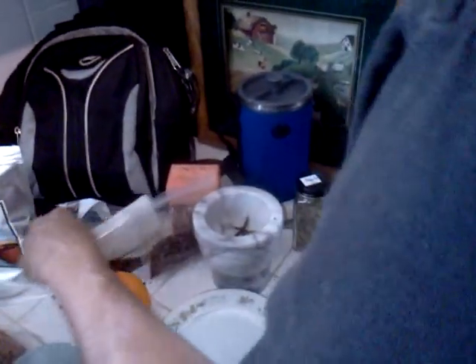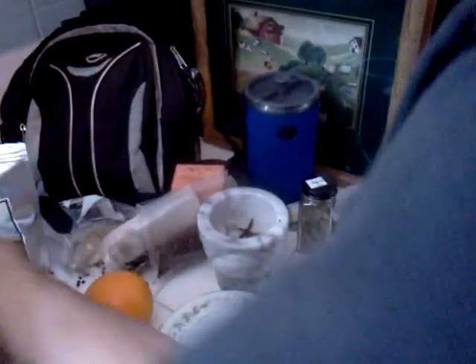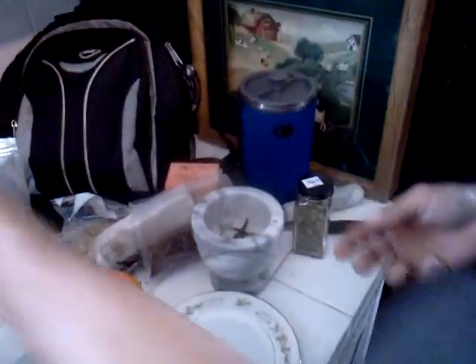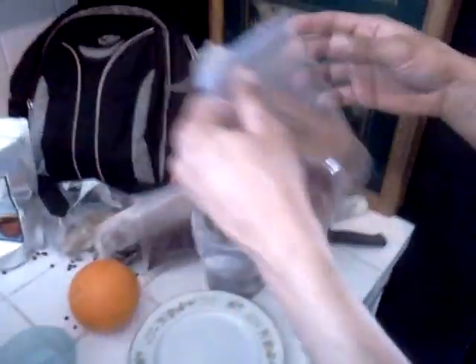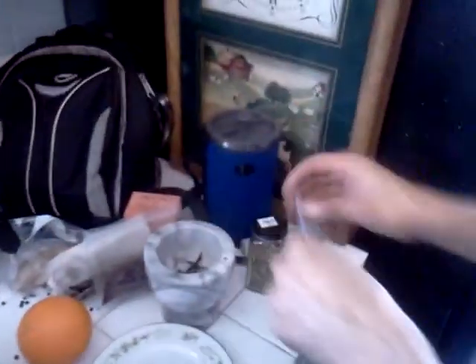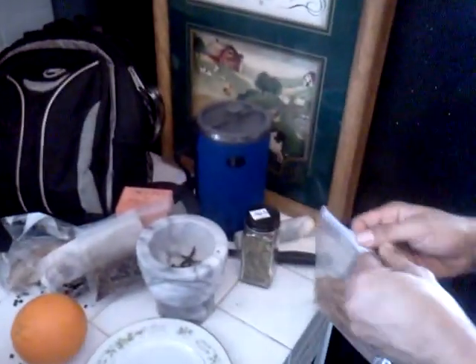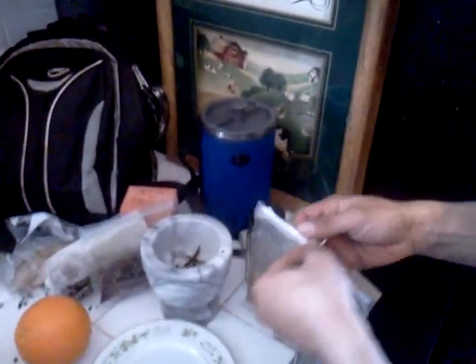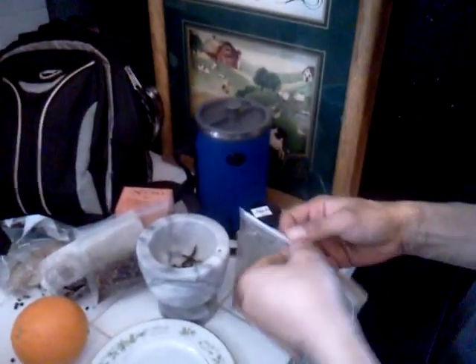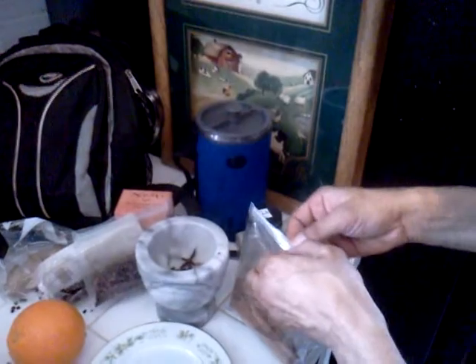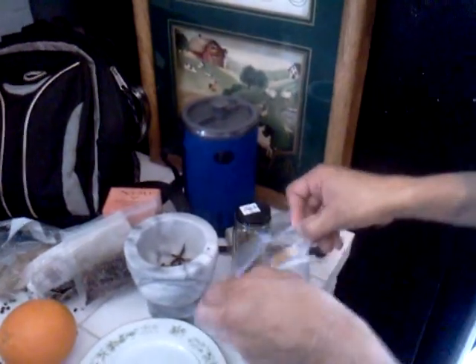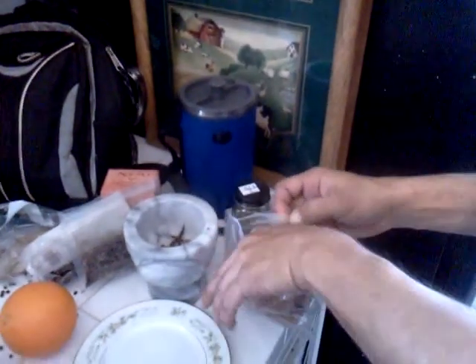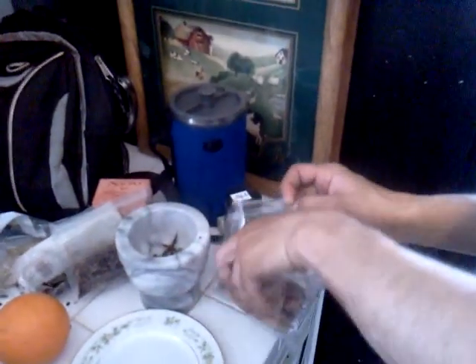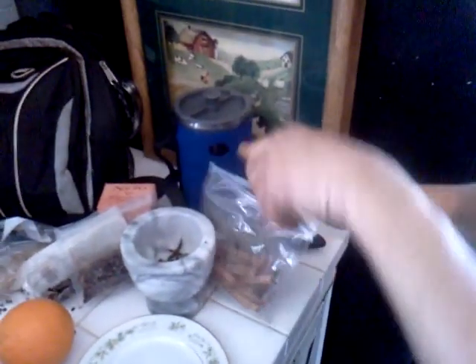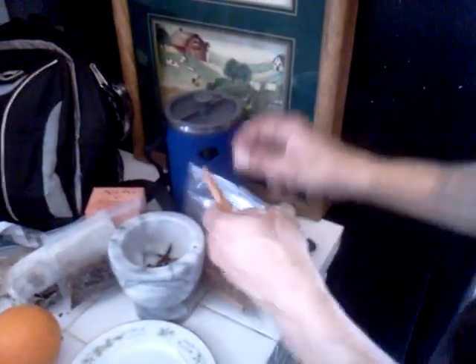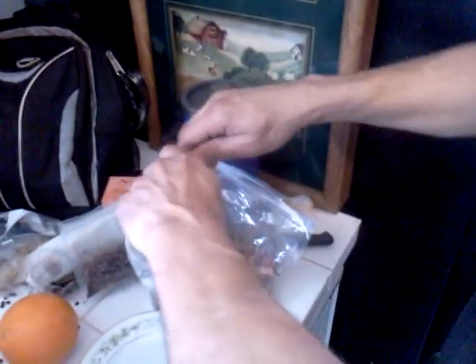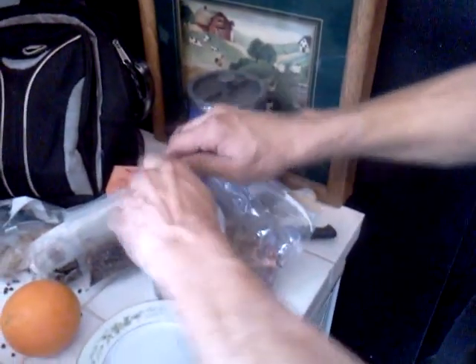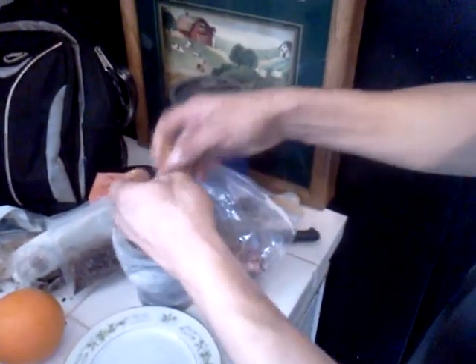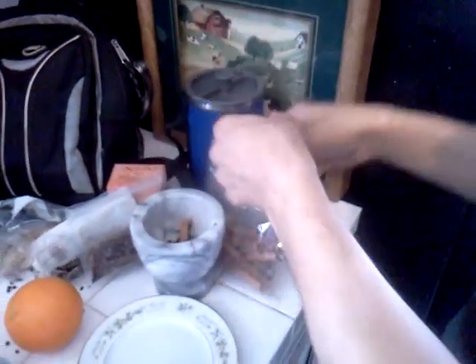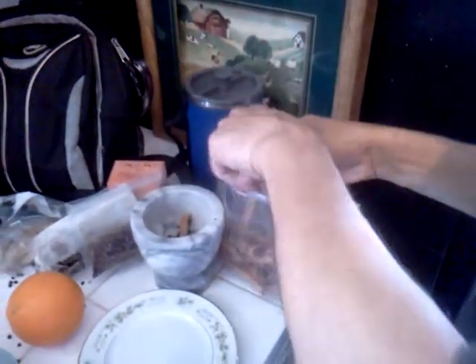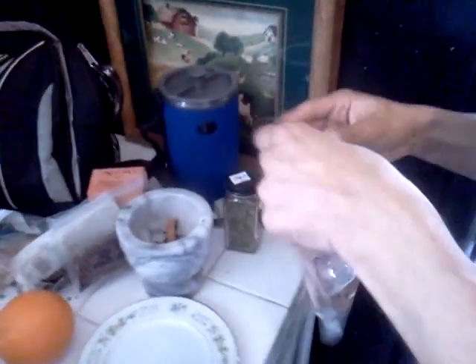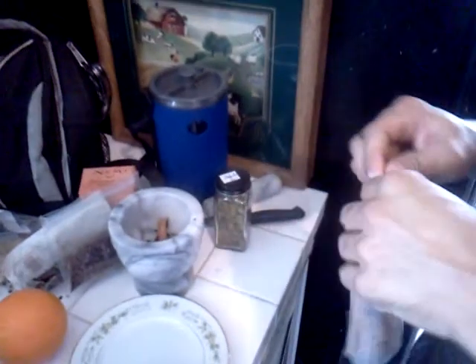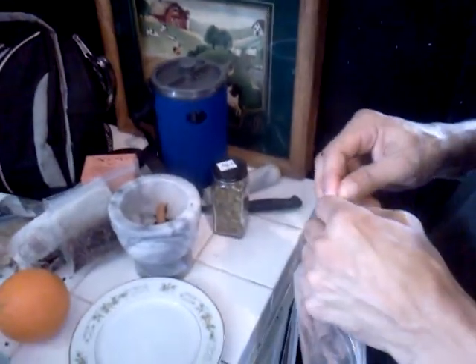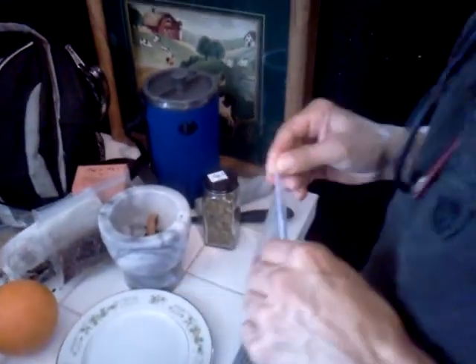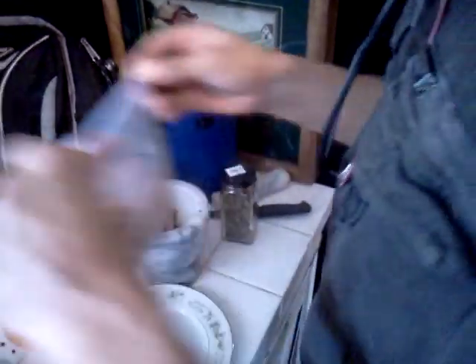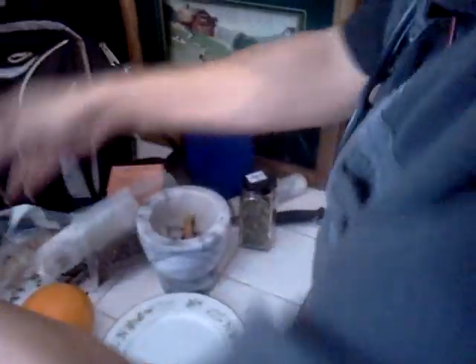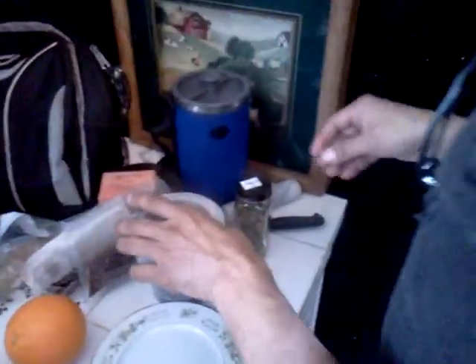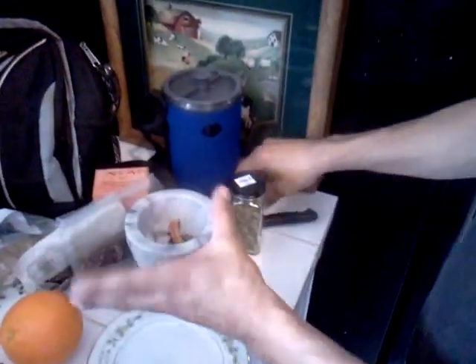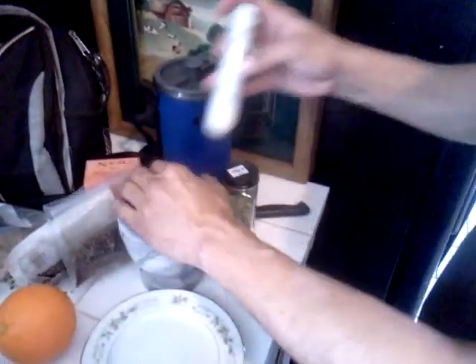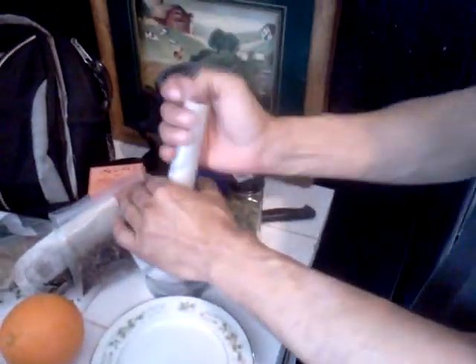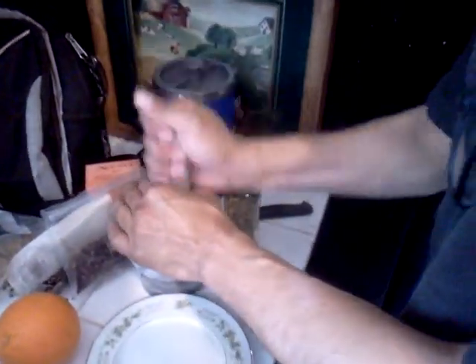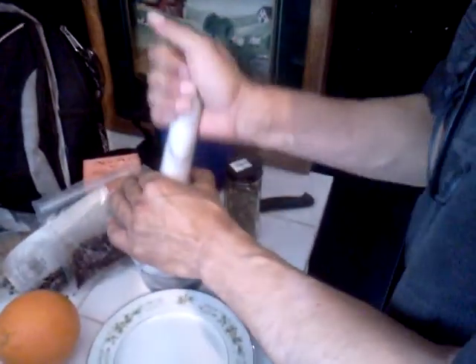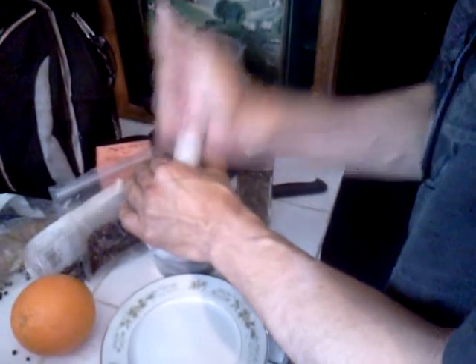And half a stick of cinnamon. This is a dry spicy ingredient. We're going to crush this all up.